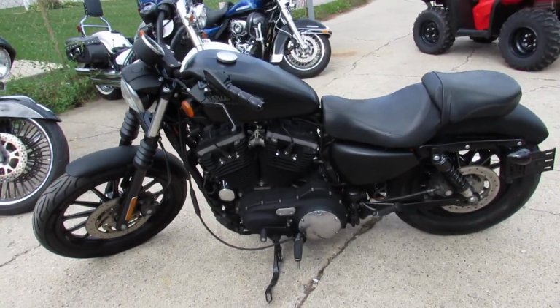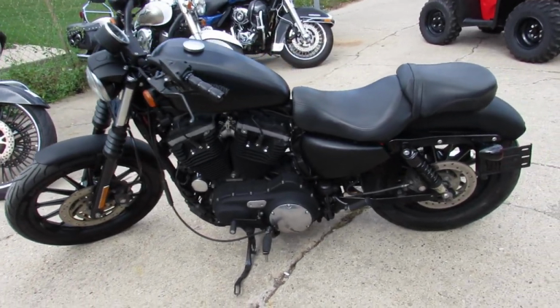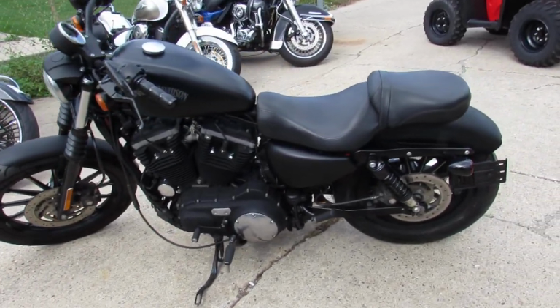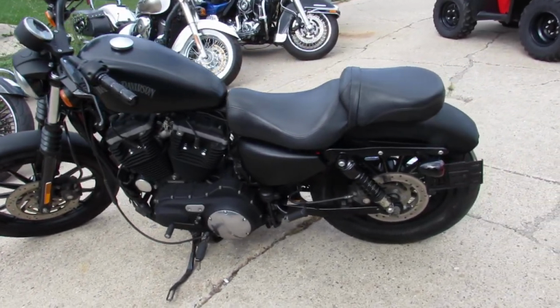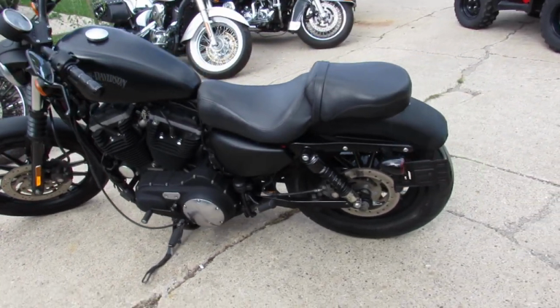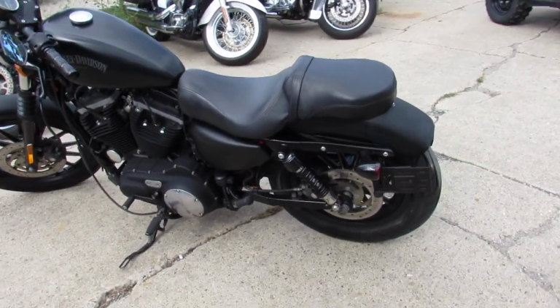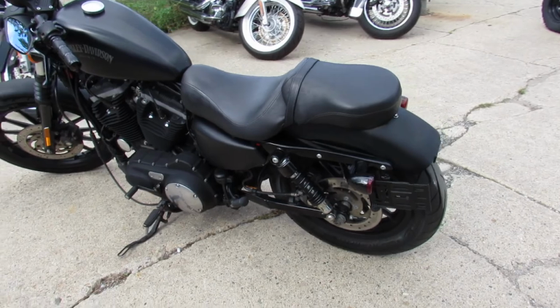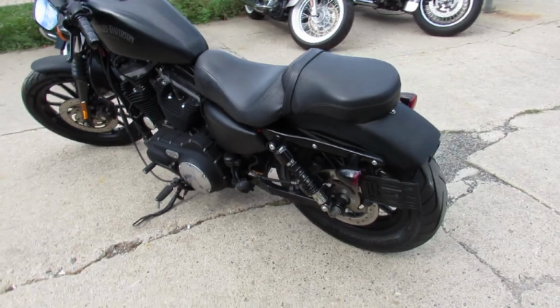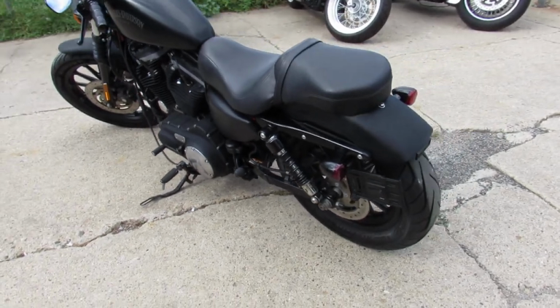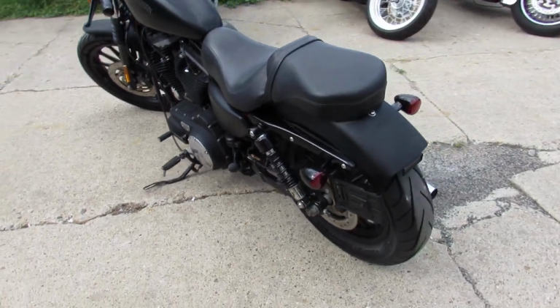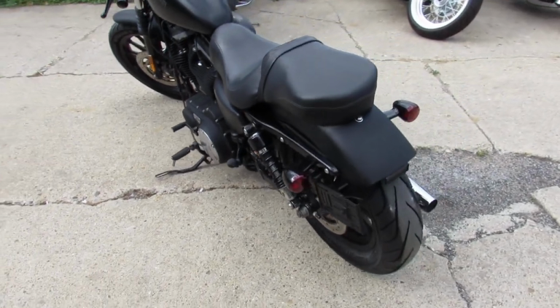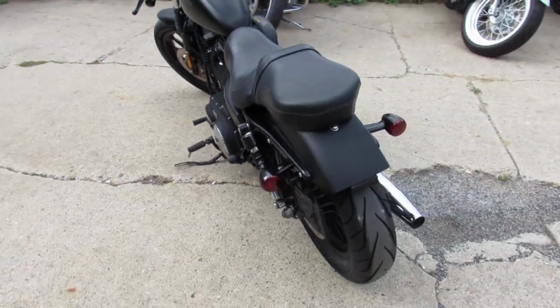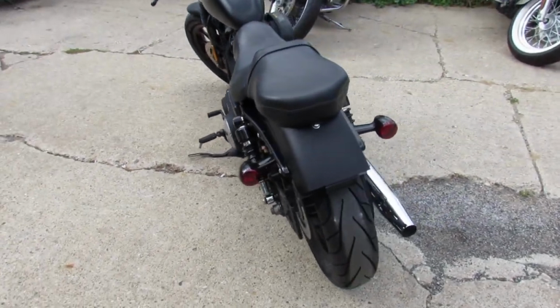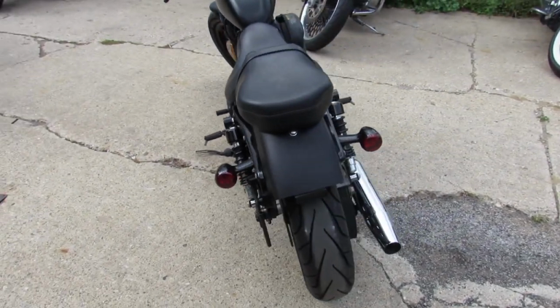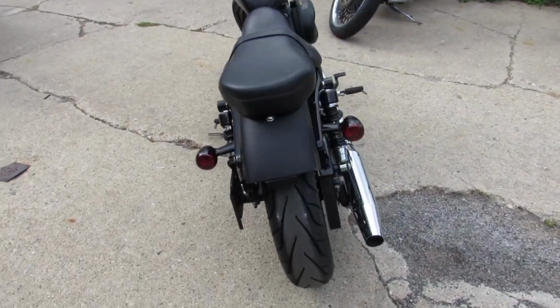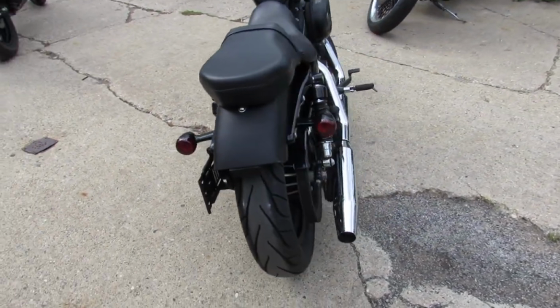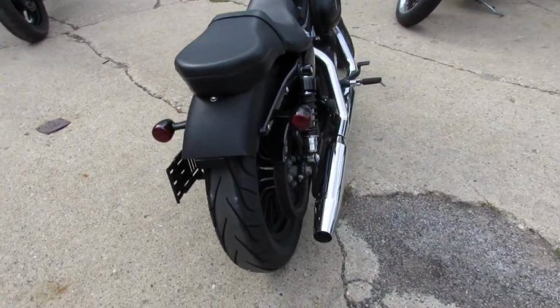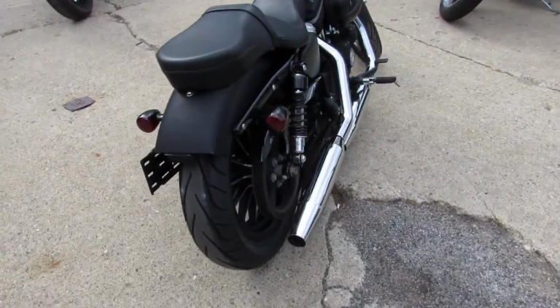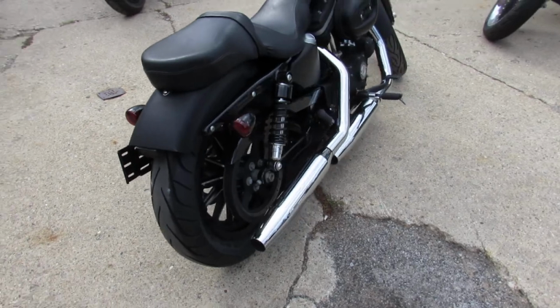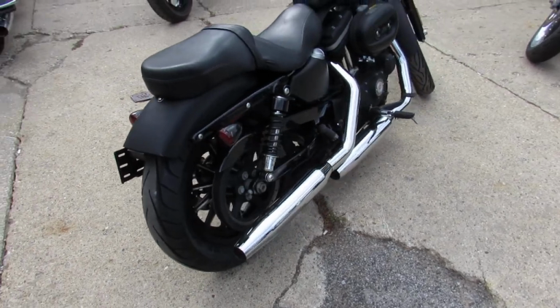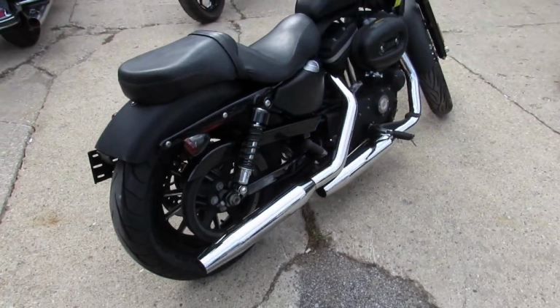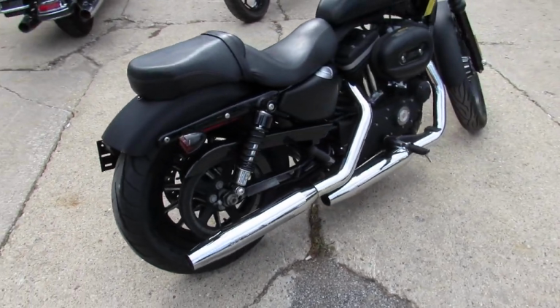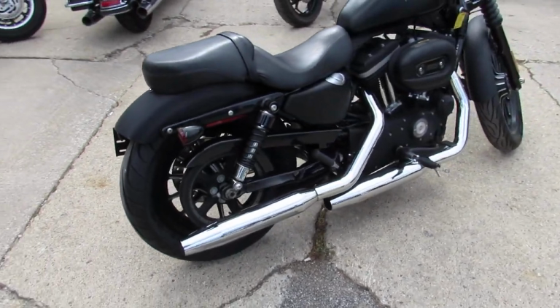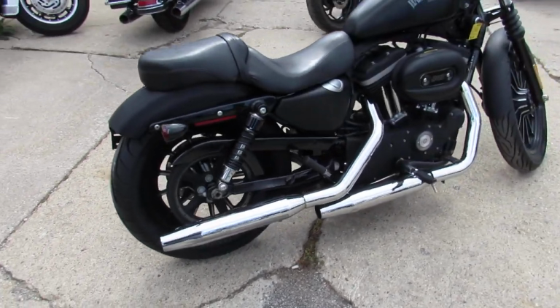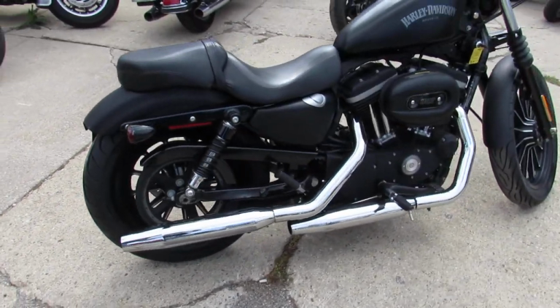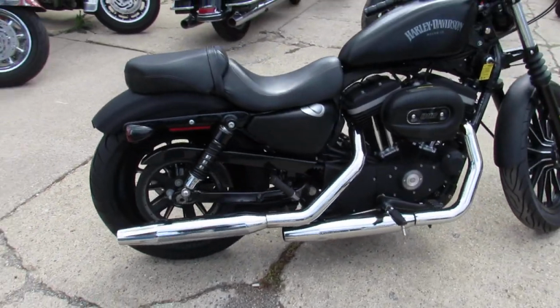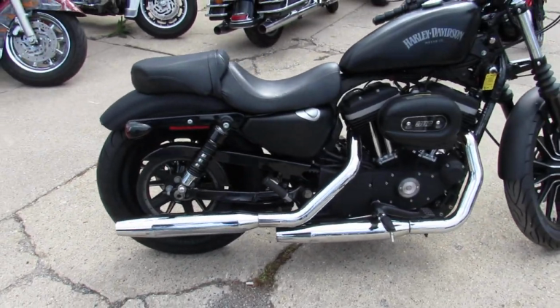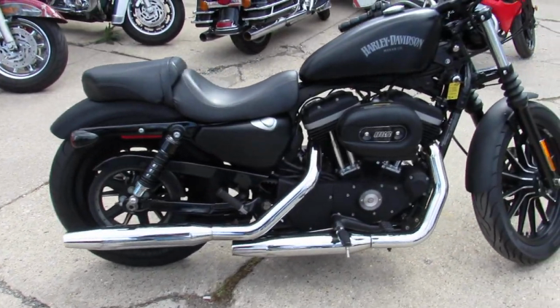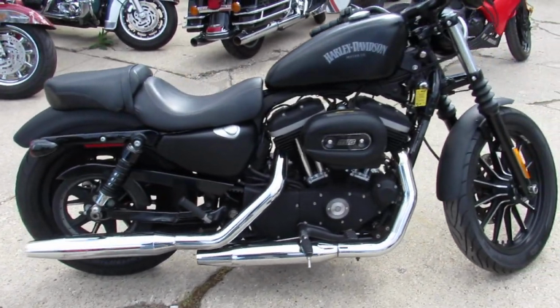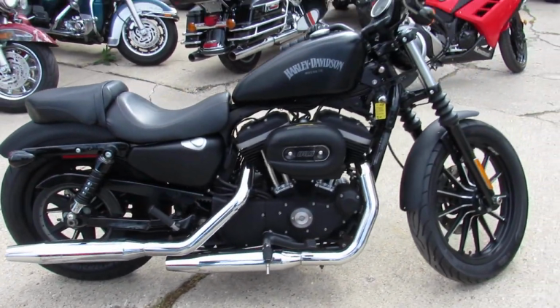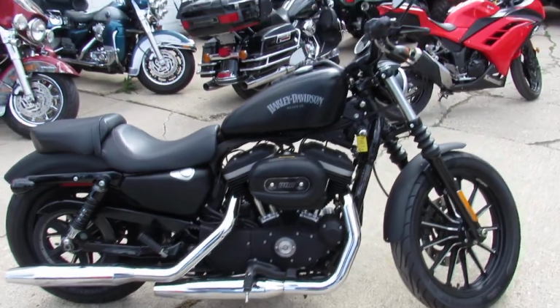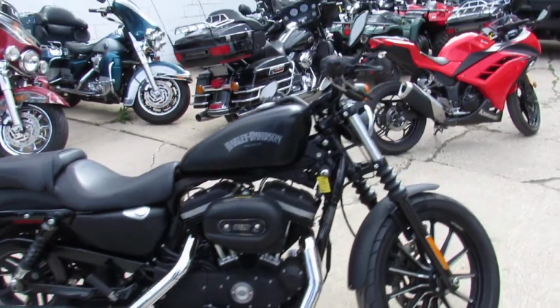This one's a 2012 Harley-Davidson XL883N. It comes in a black denim. It's all stock, no modifications. Just been serviced at the dealership and ready for the road.